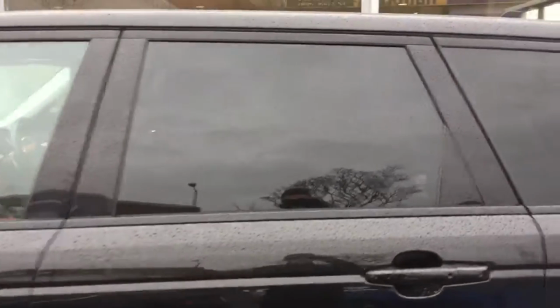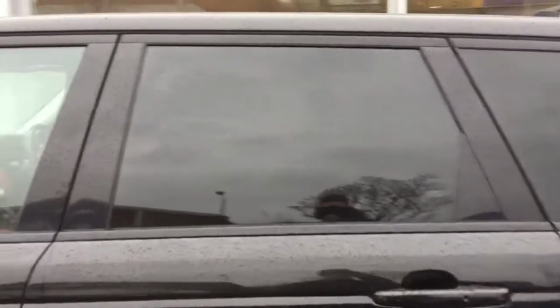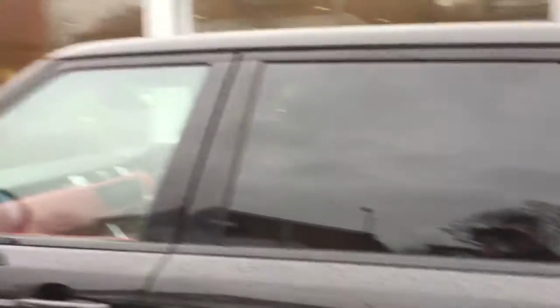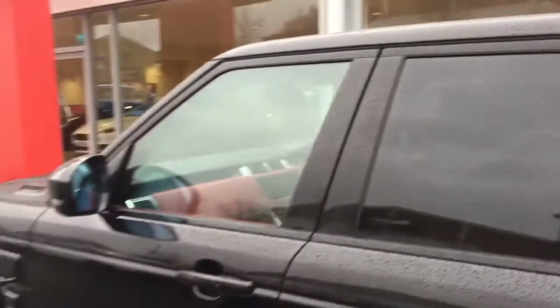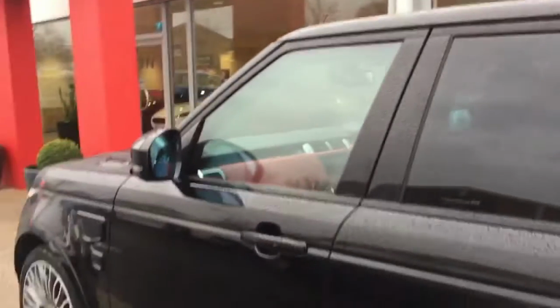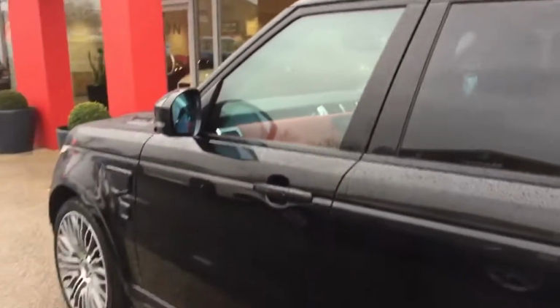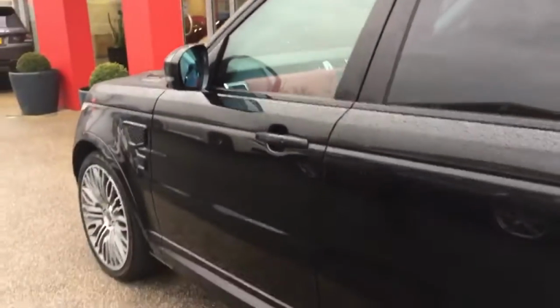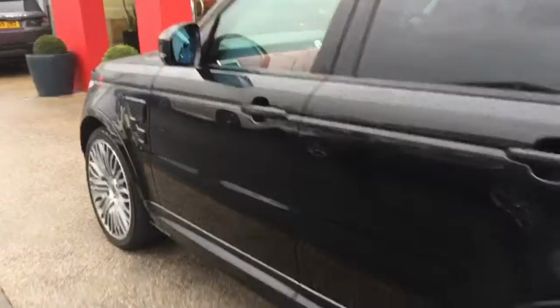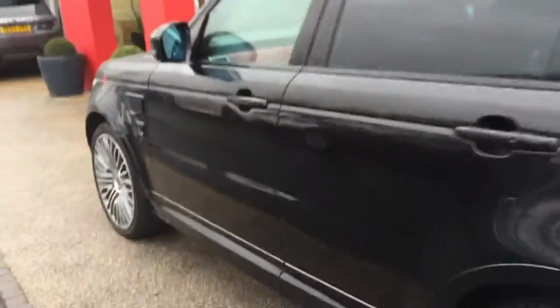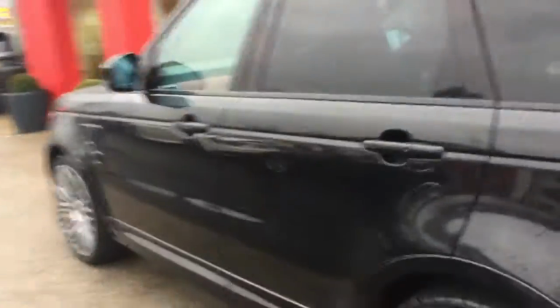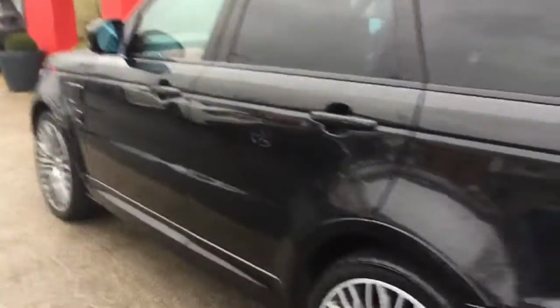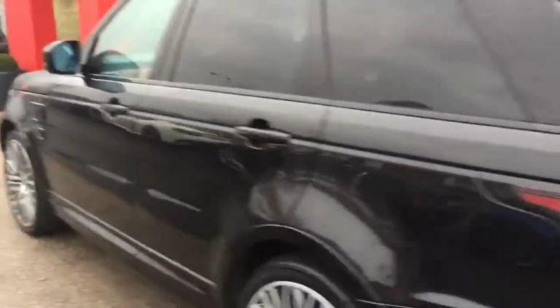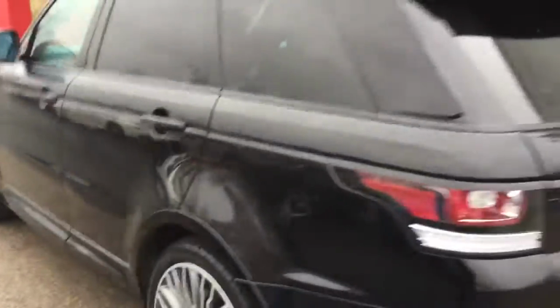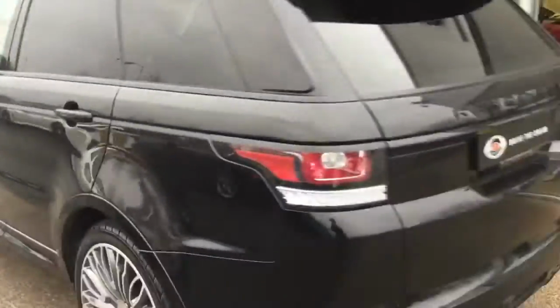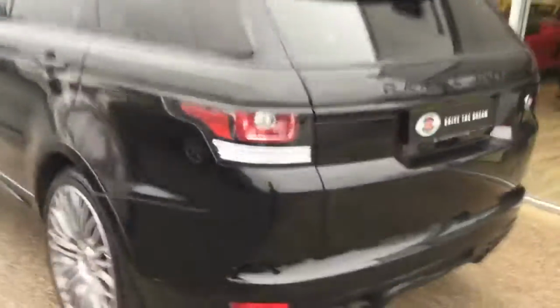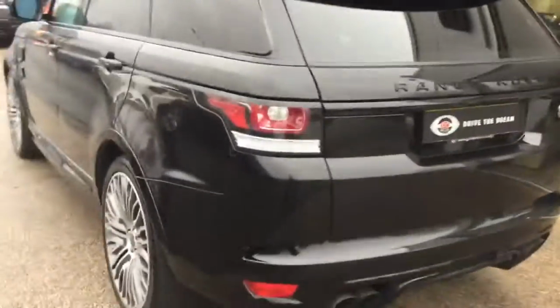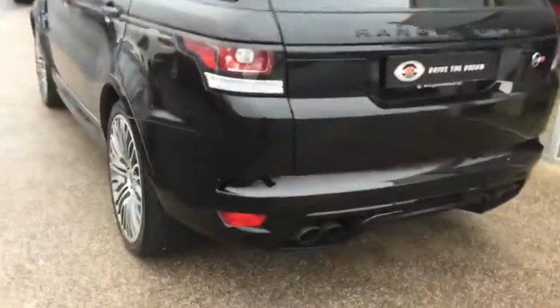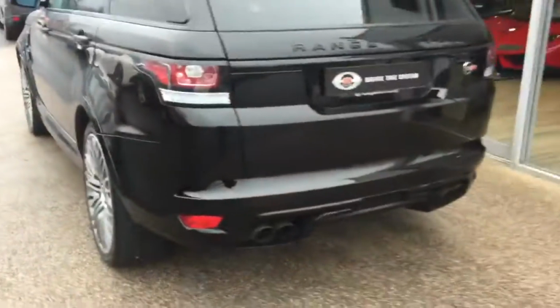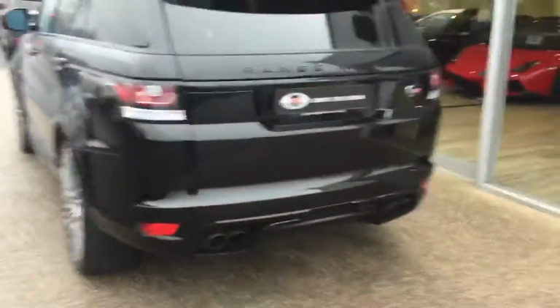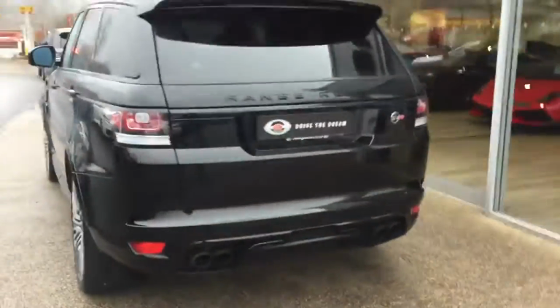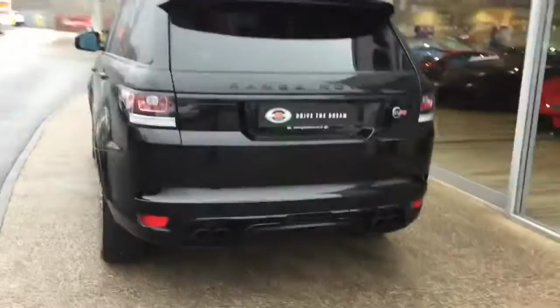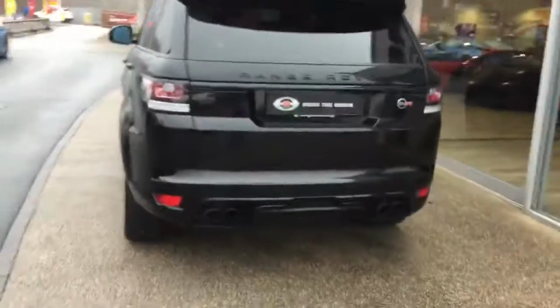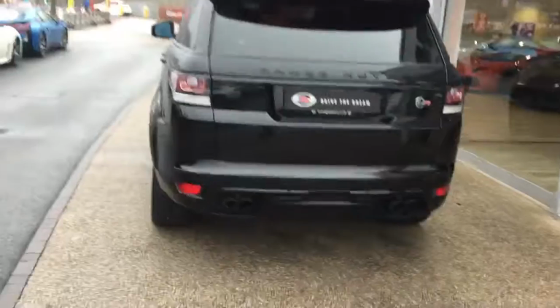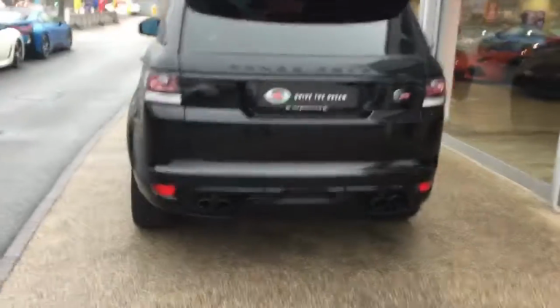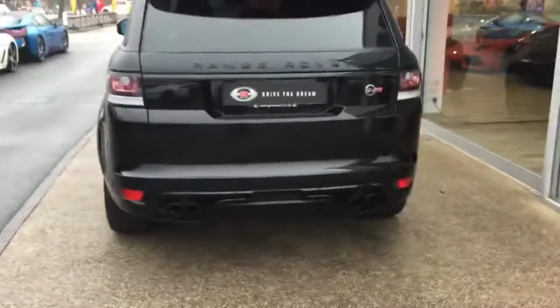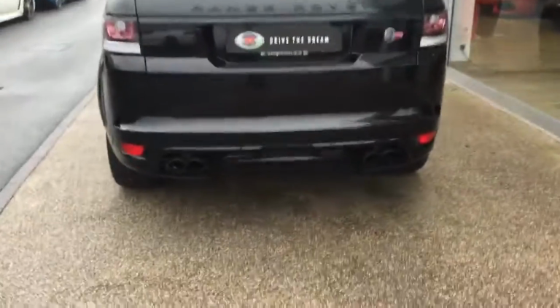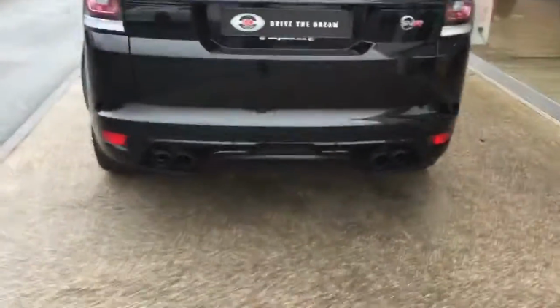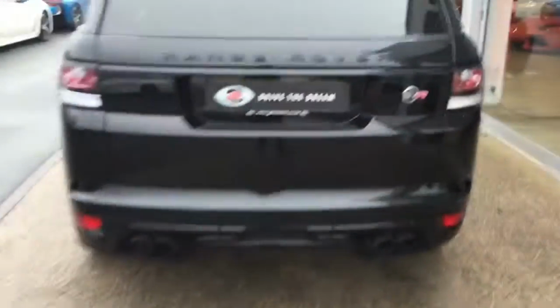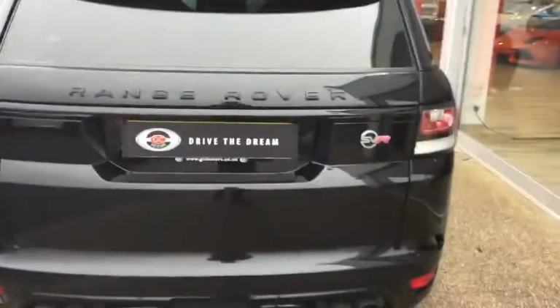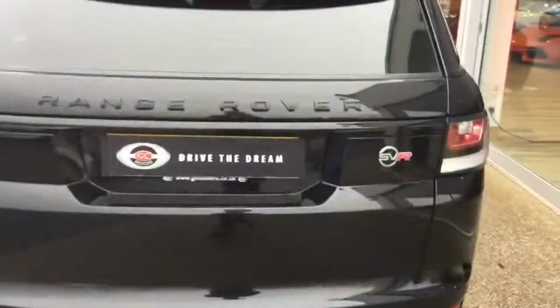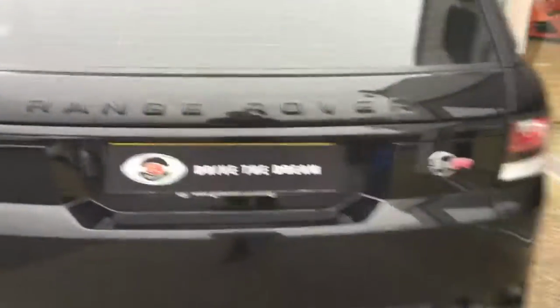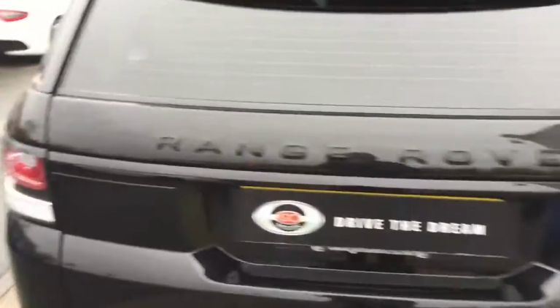We've got the privacy glass, and around the rear on this SVR the car does come with the quad exhaust pipes and also the power boot. You can see all the black badging there as well.